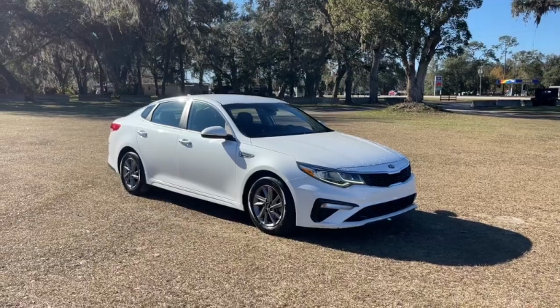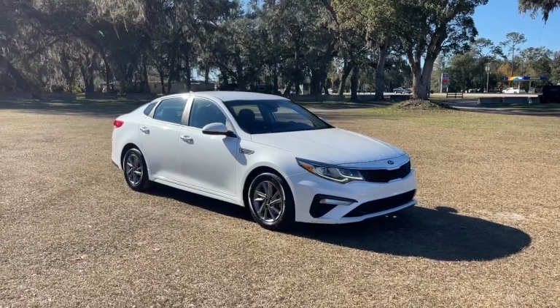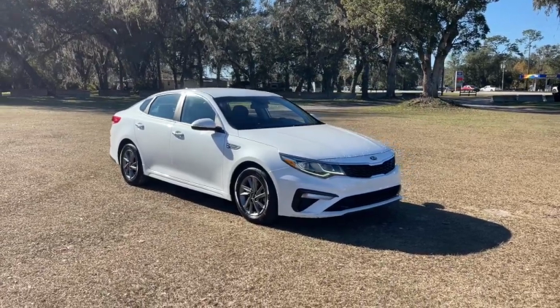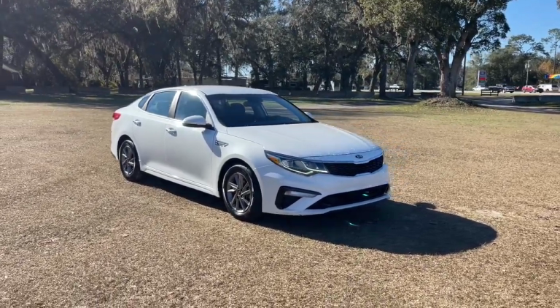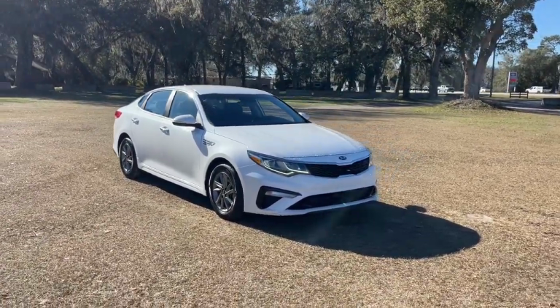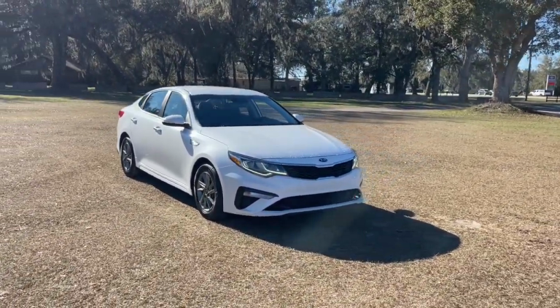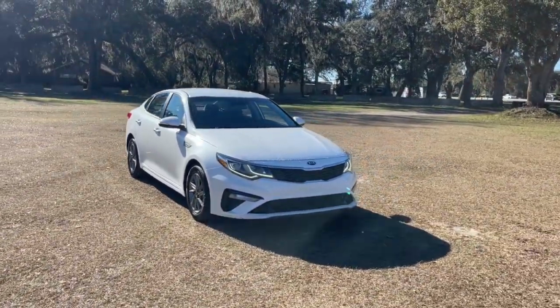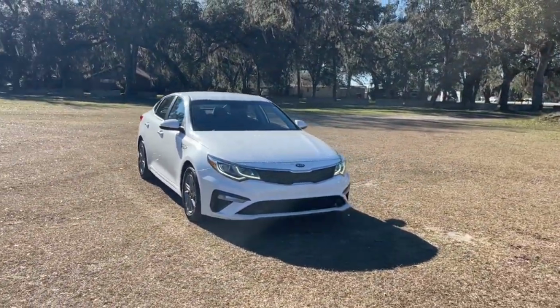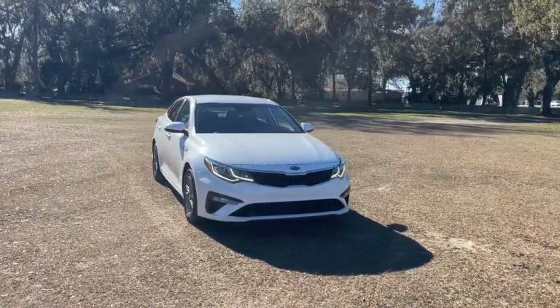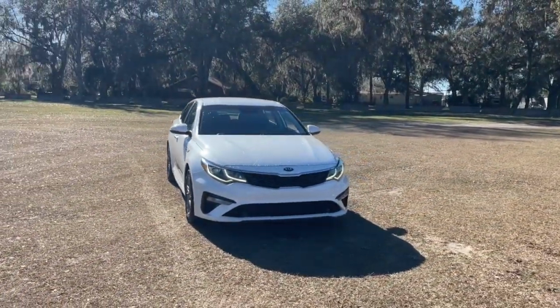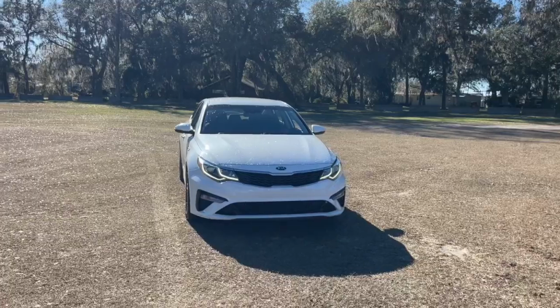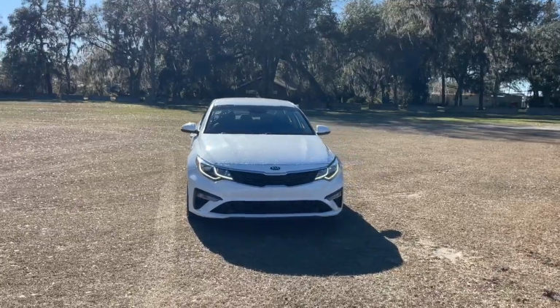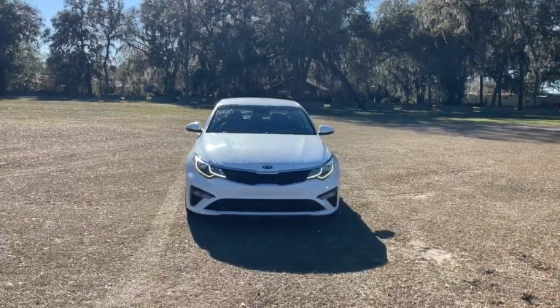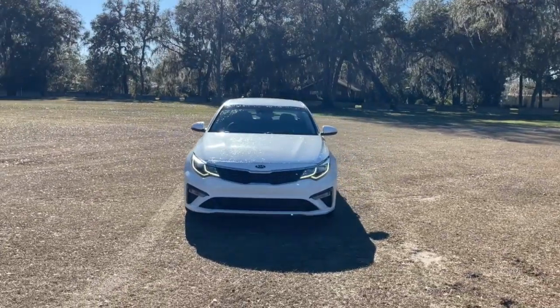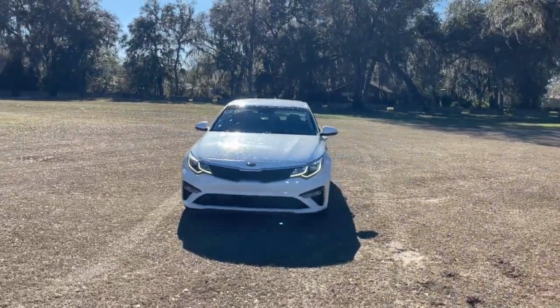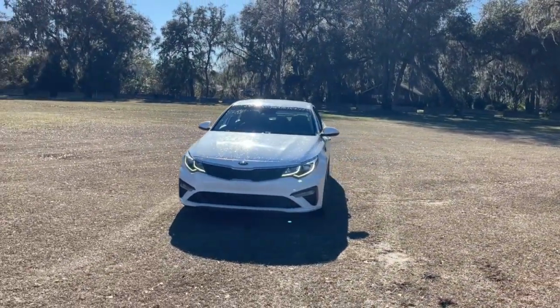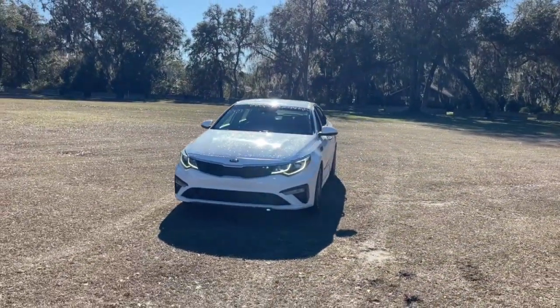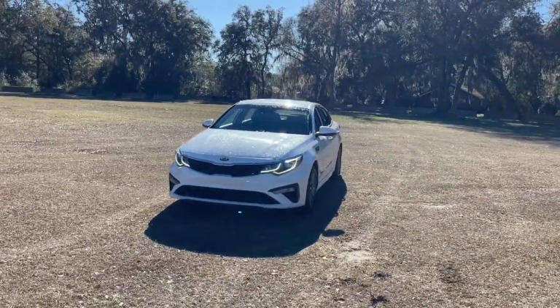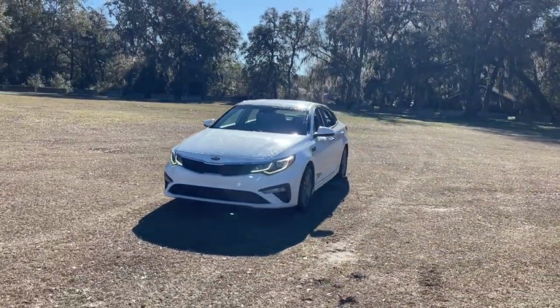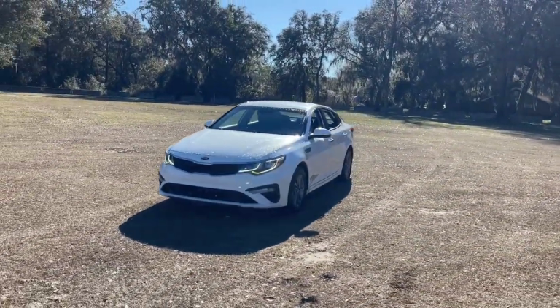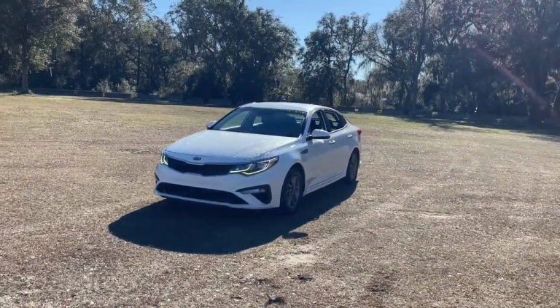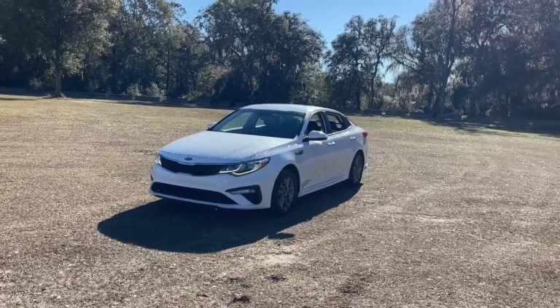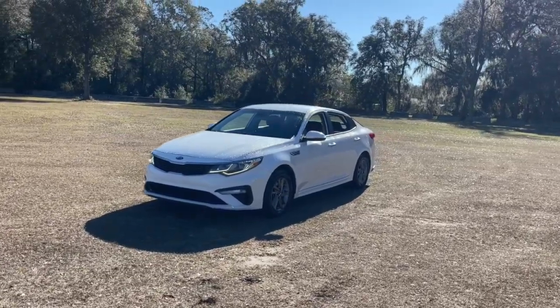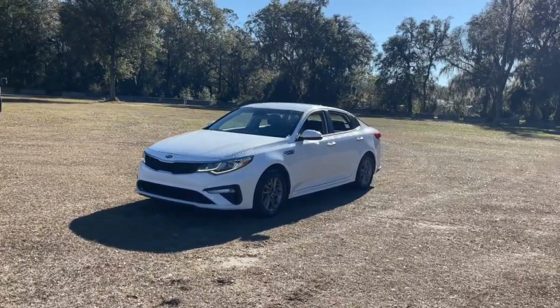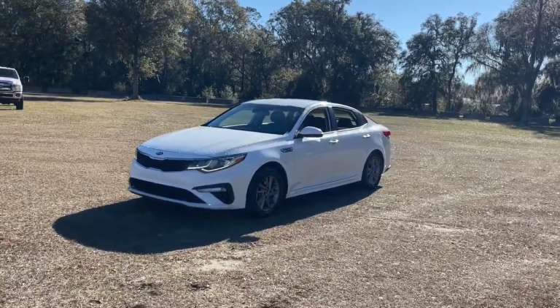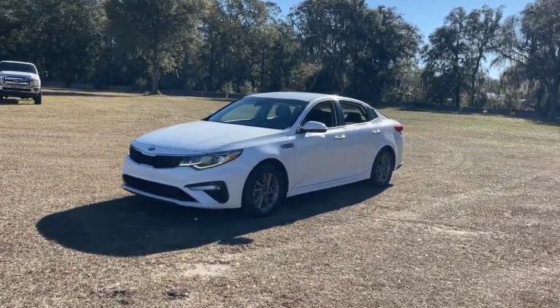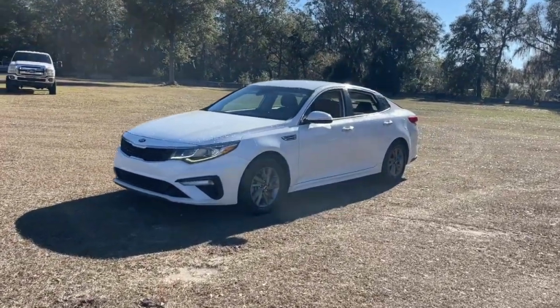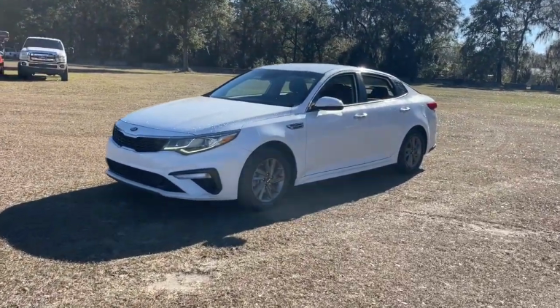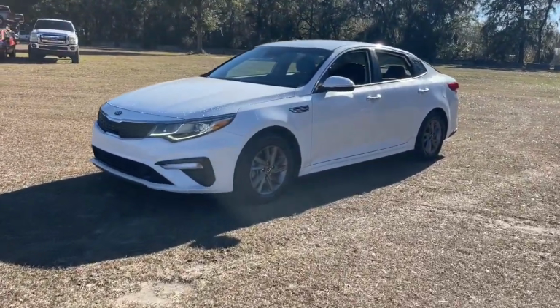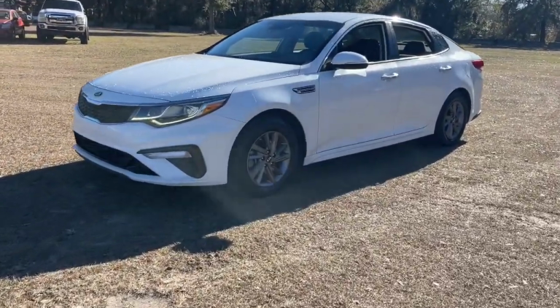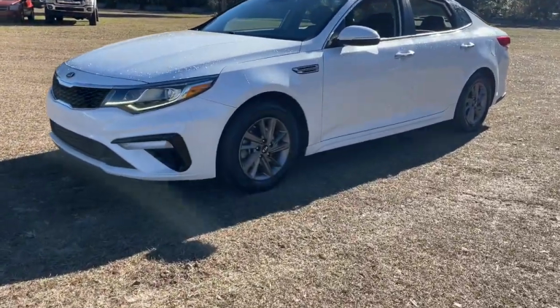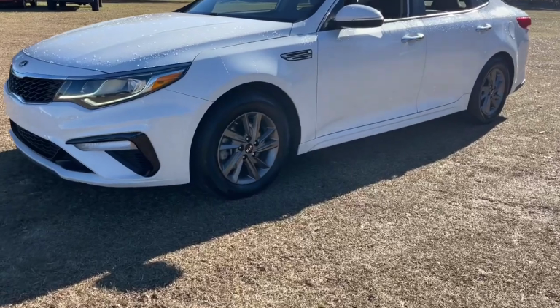Looking for your dream car? It could be the 2020 Kia Optima. This vehicle is an outstanding buy with fewer than 80,000 miles on the odometer. Make relaxation the theme of your family road trips in this distinctively stylish Optima.